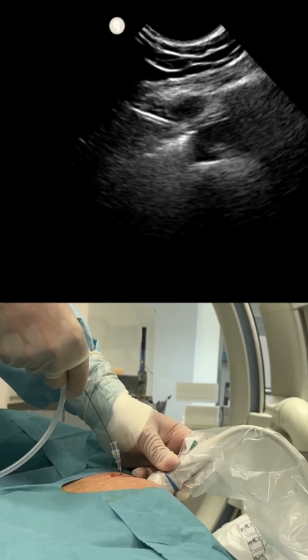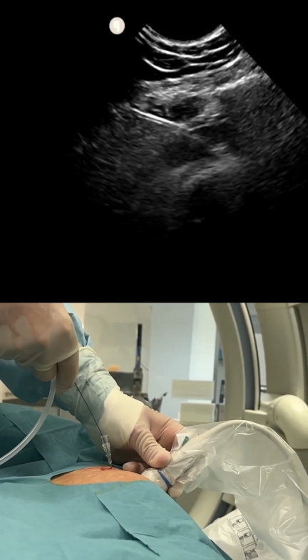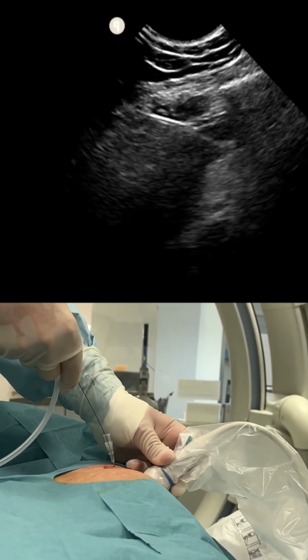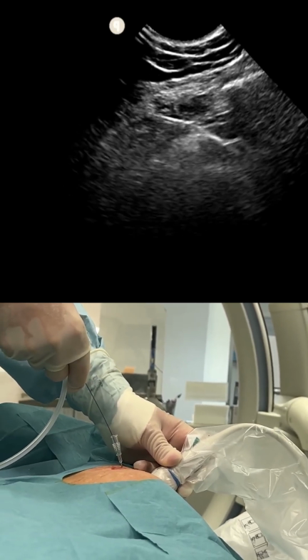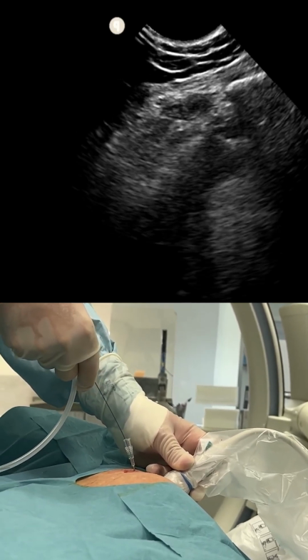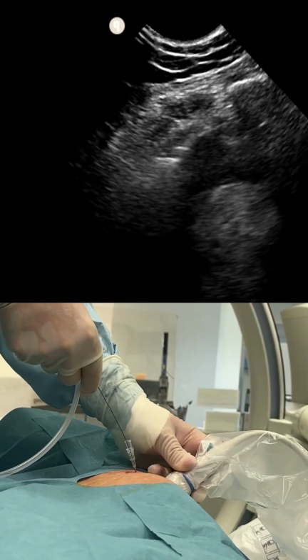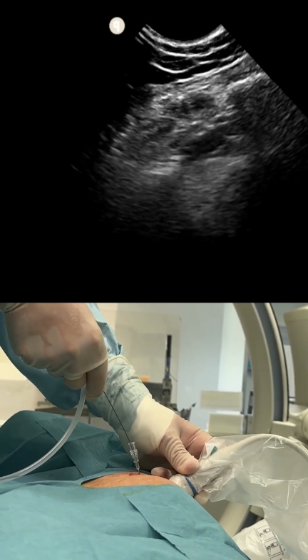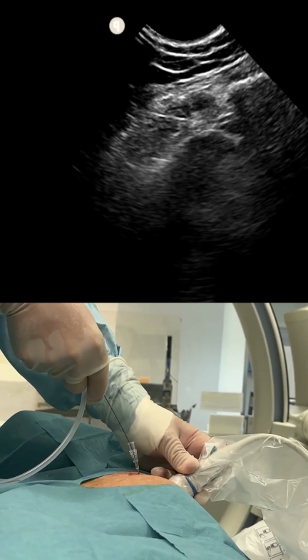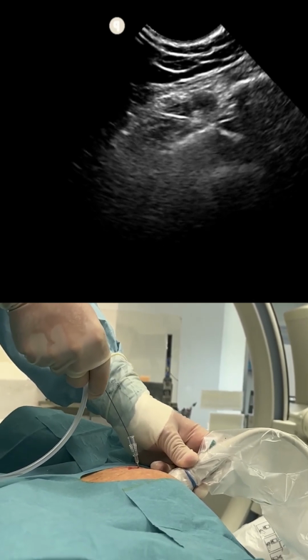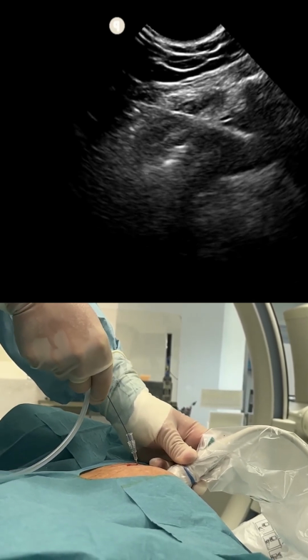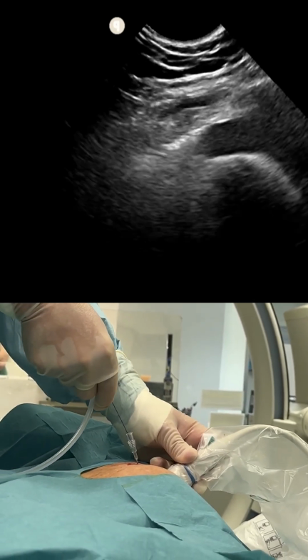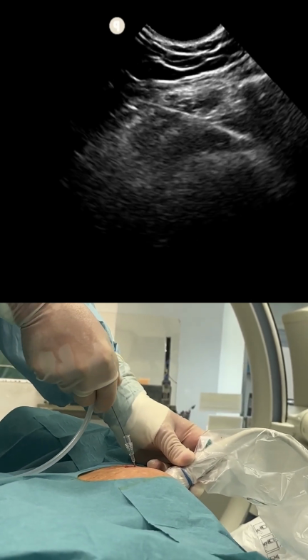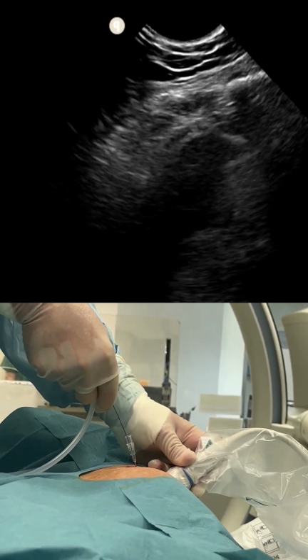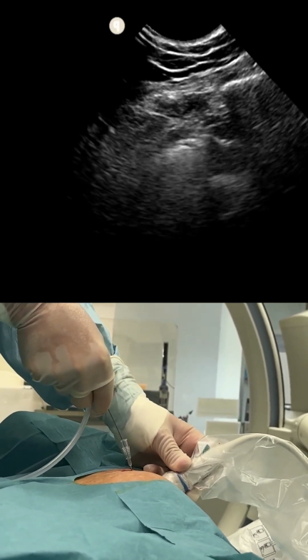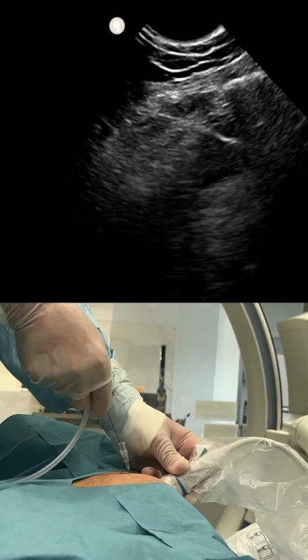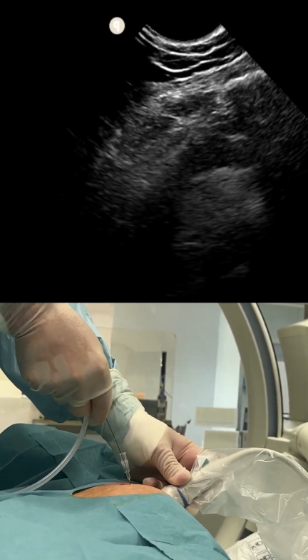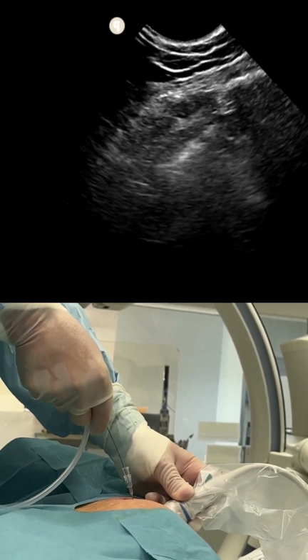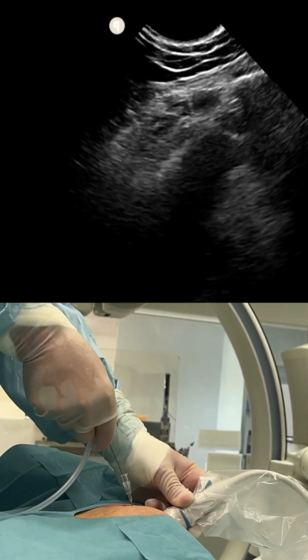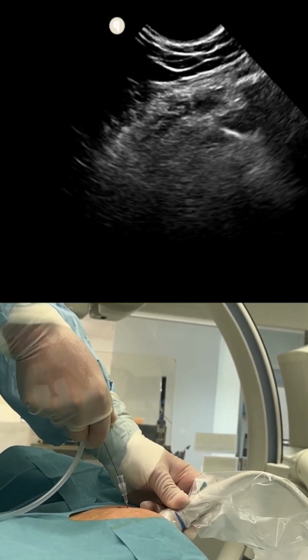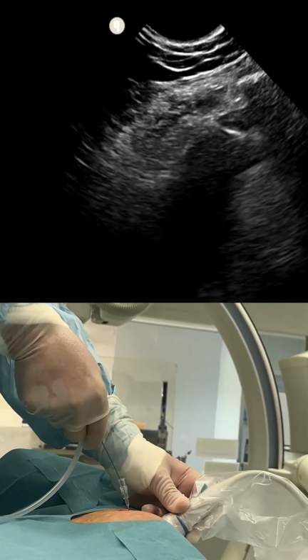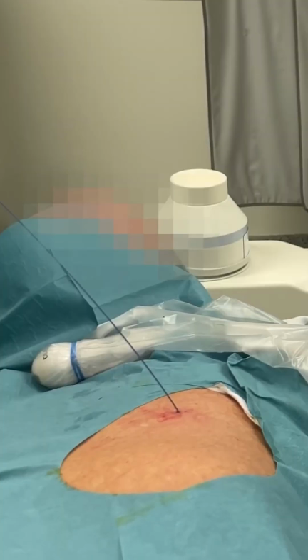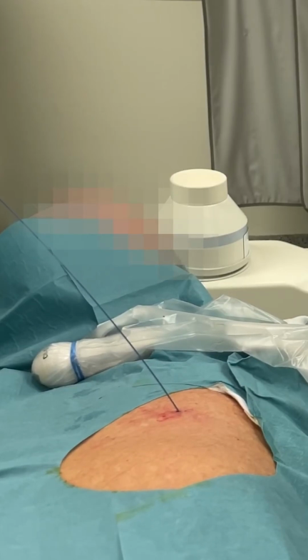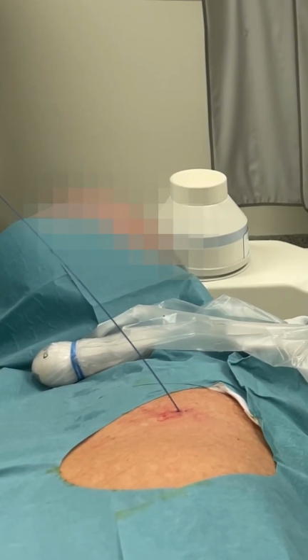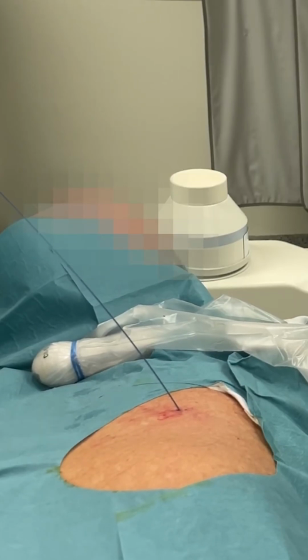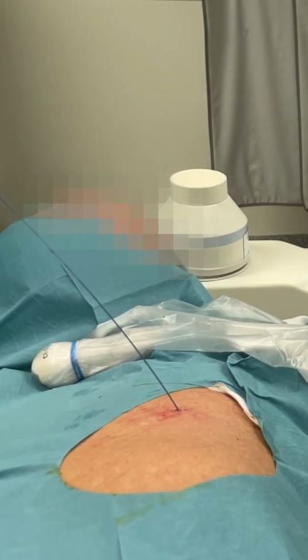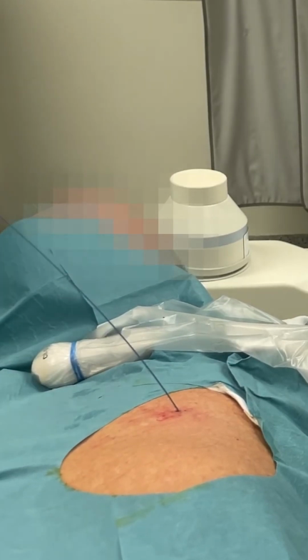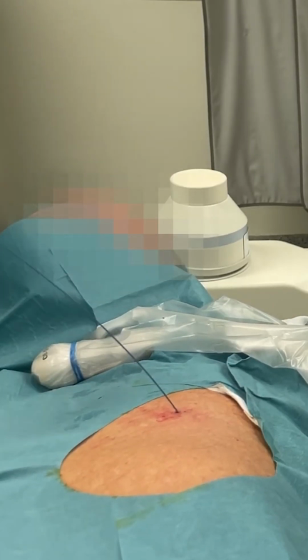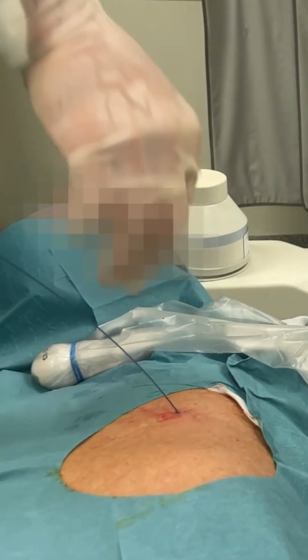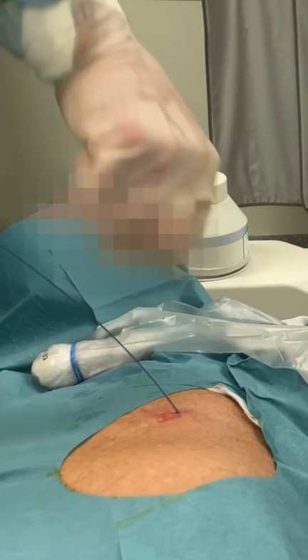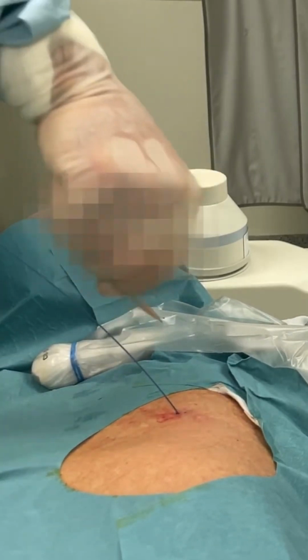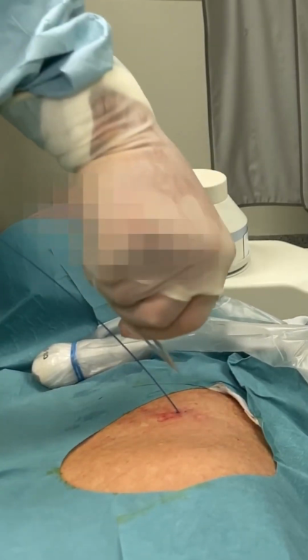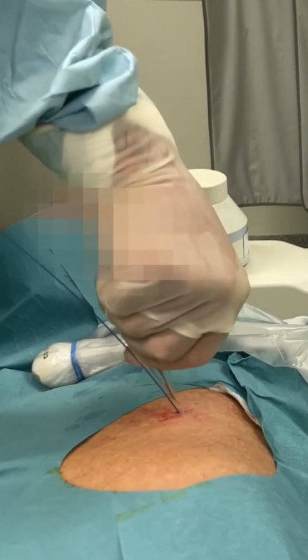When the guide wire is inside the pericardium, some back-and-forth sweeping can be done to remove septa if the fluid has been standing for a long time. Next, dilate and place the pigtail. Note the small skin entry.